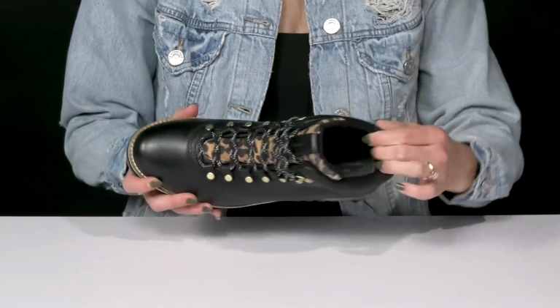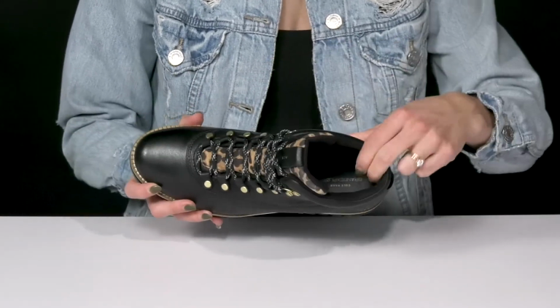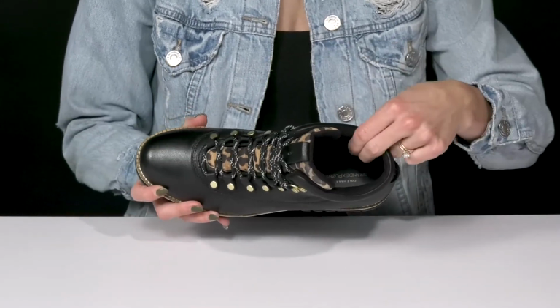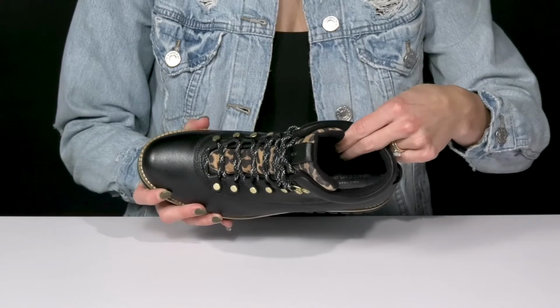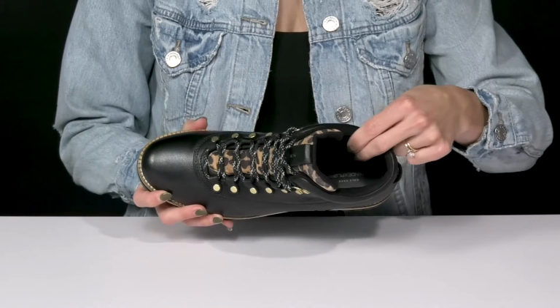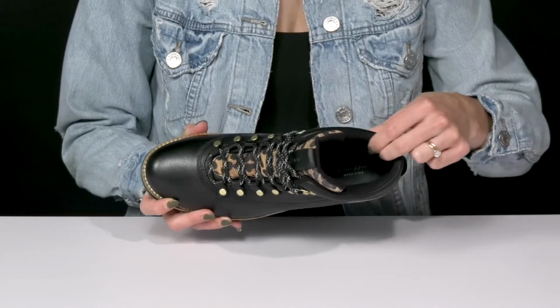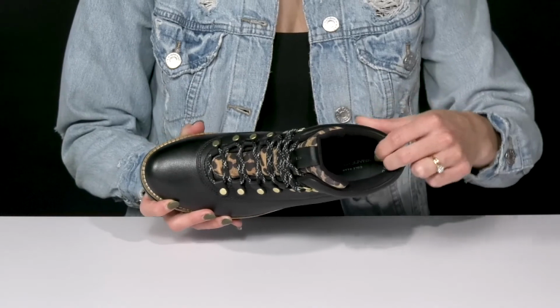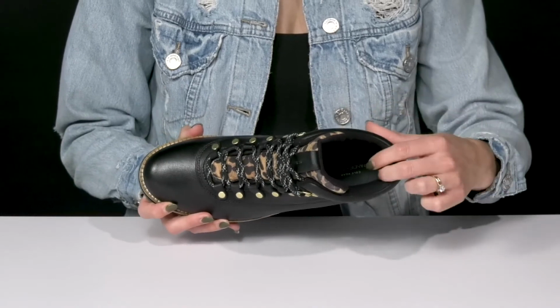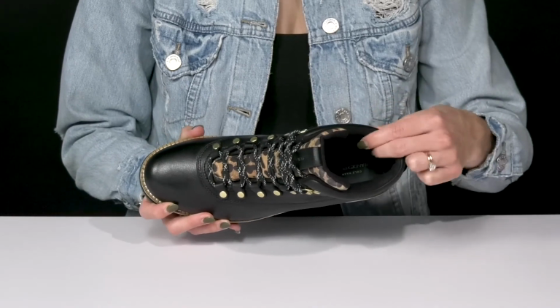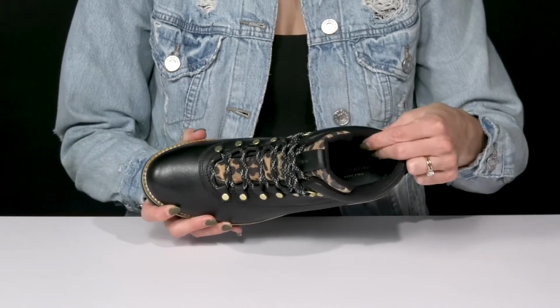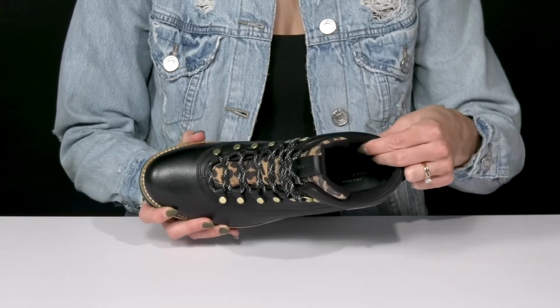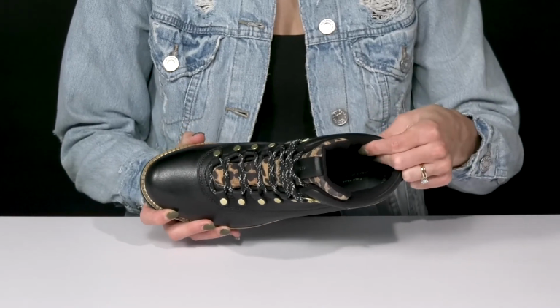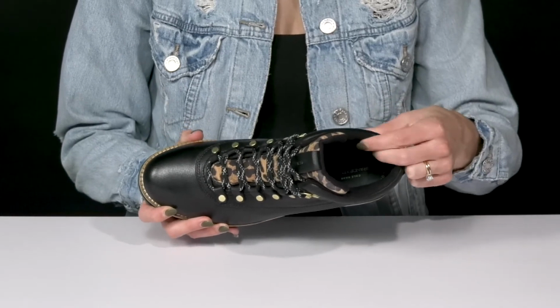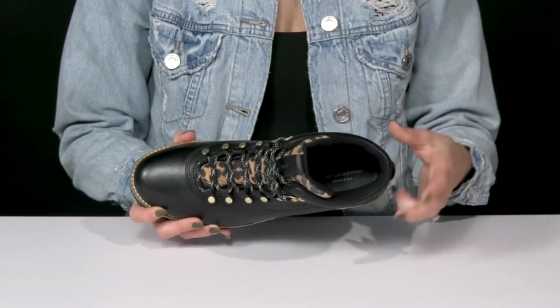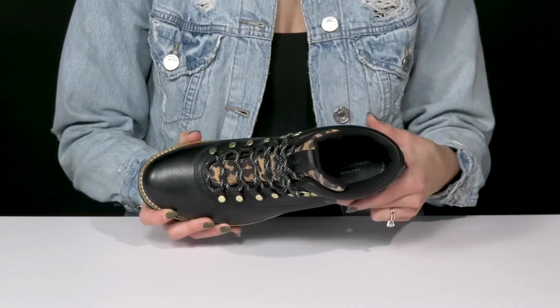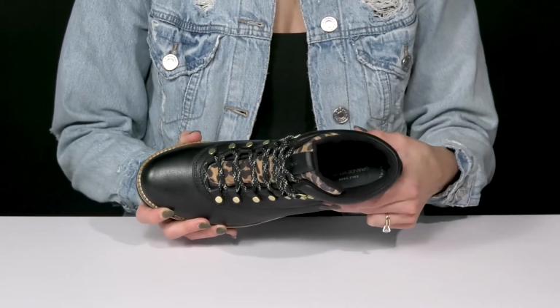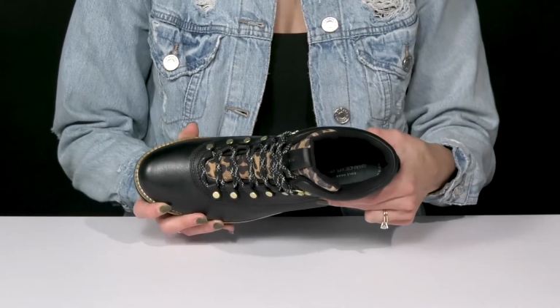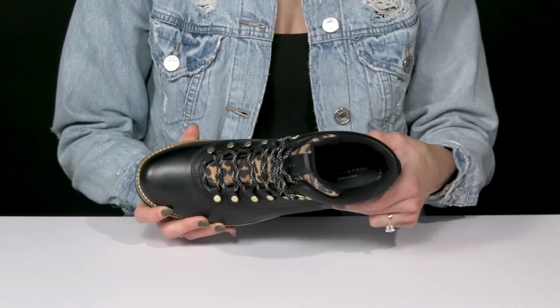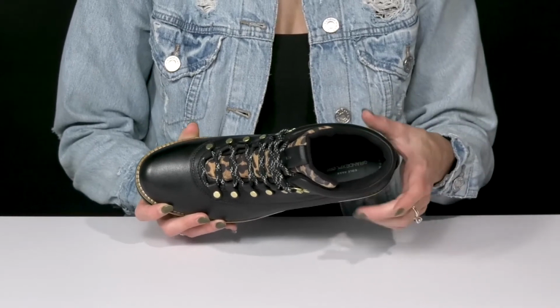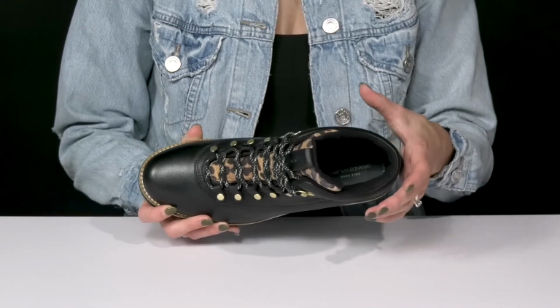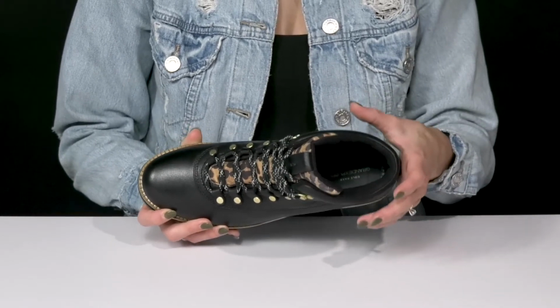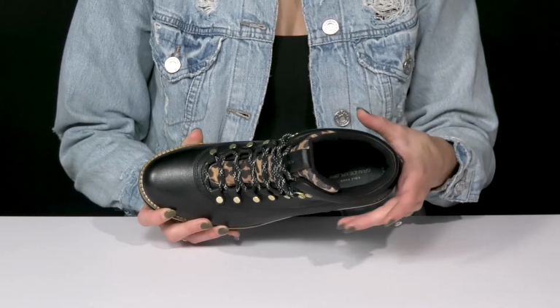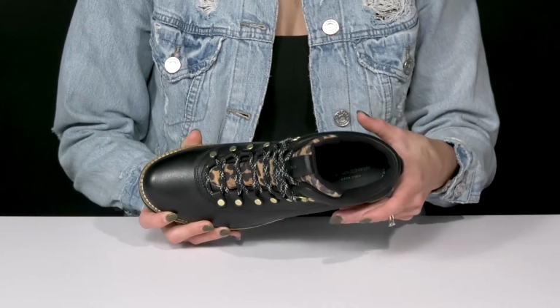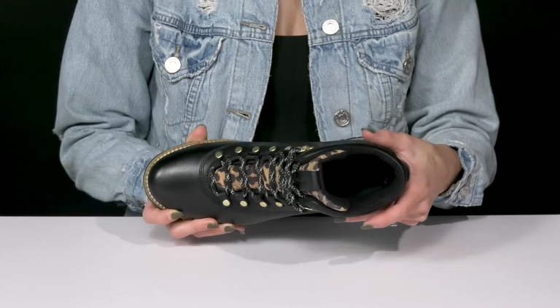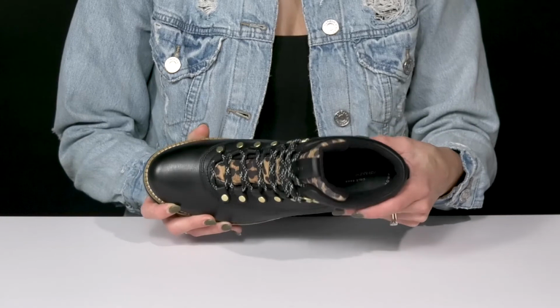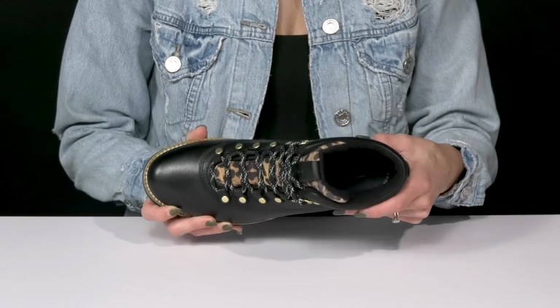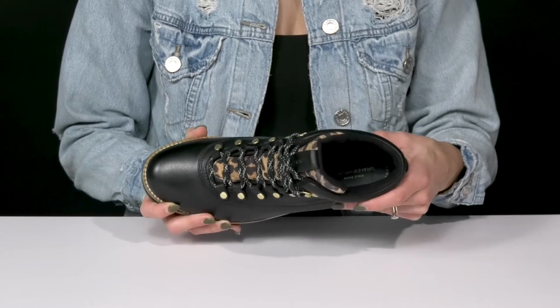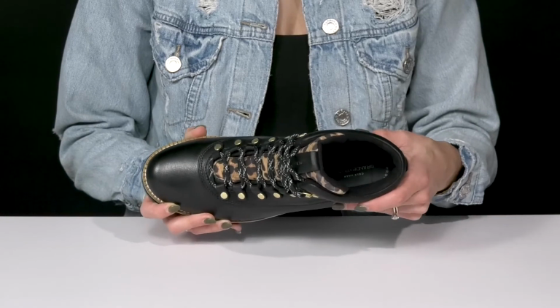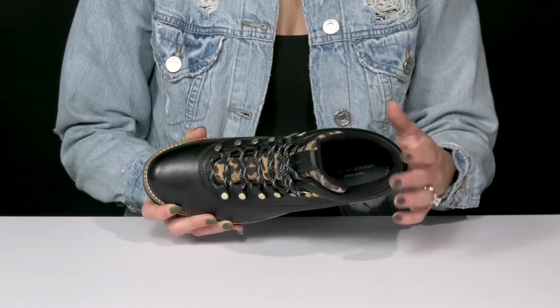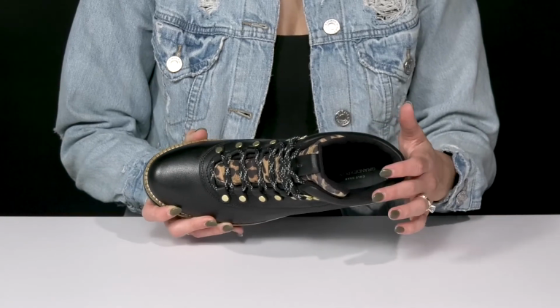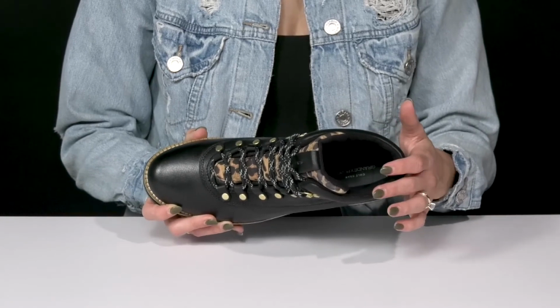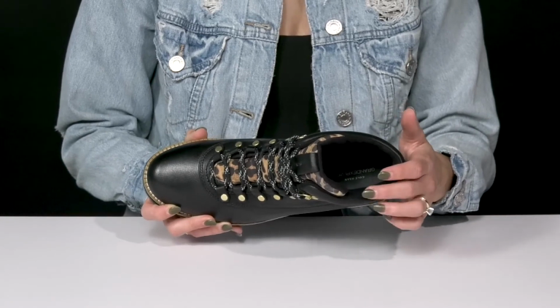They also have a really soft lining that is padded. That's gonna keep you comfortable and really give your ankles a lot of security for a stable feel.